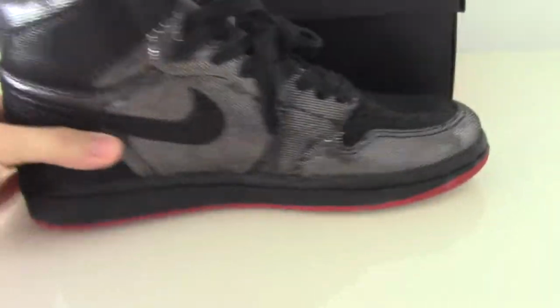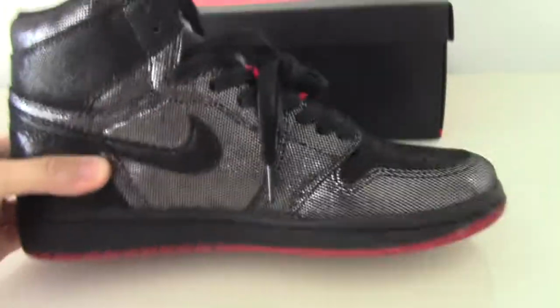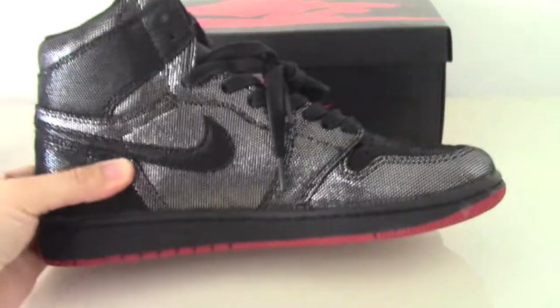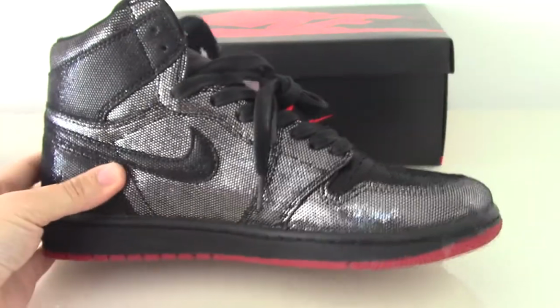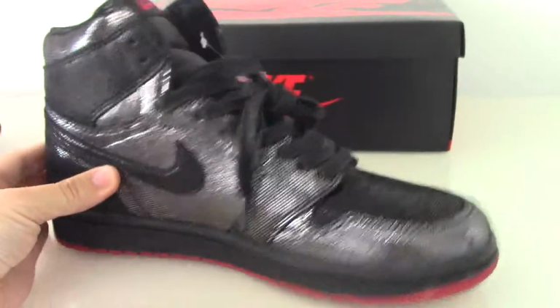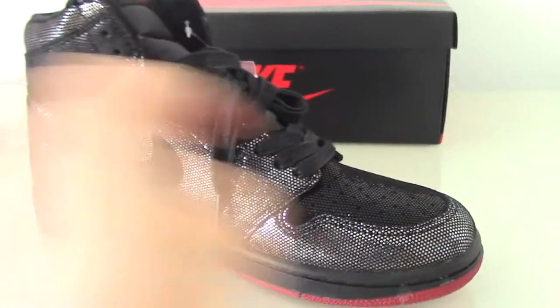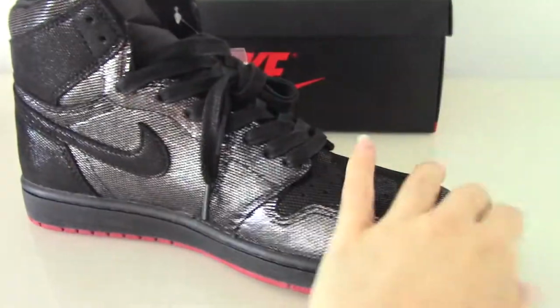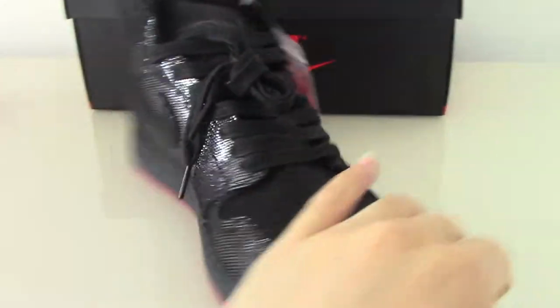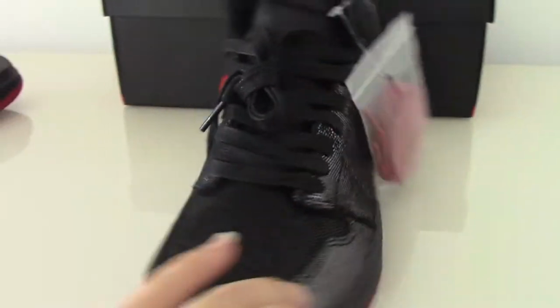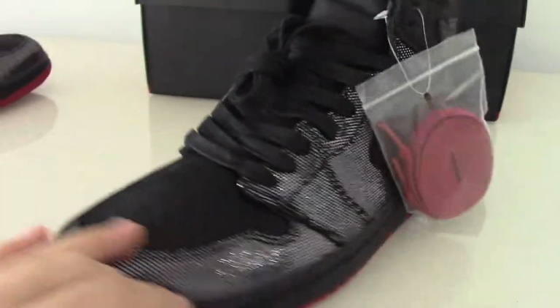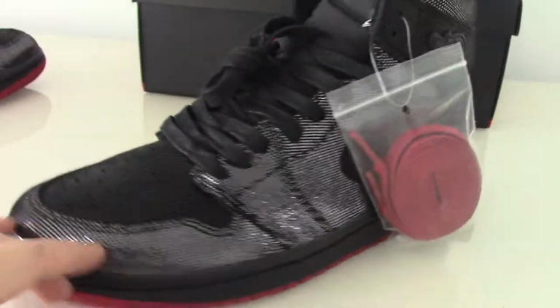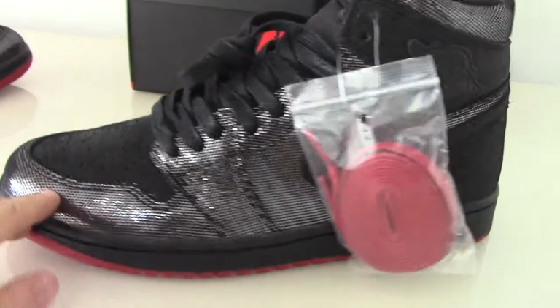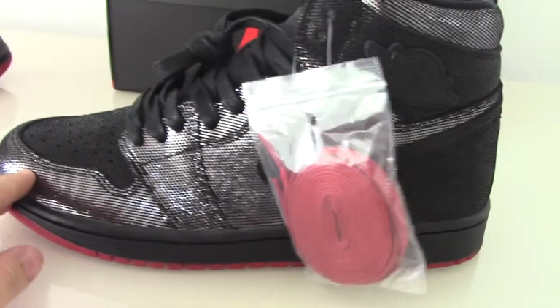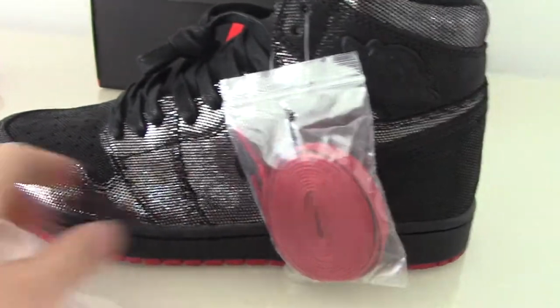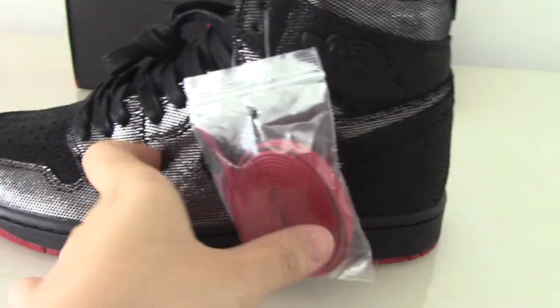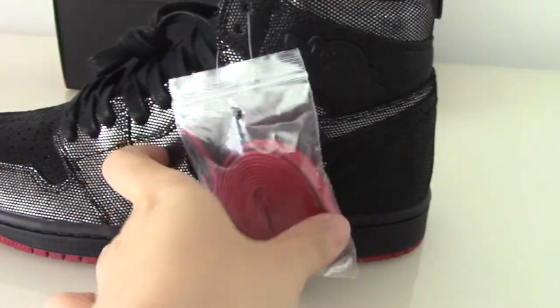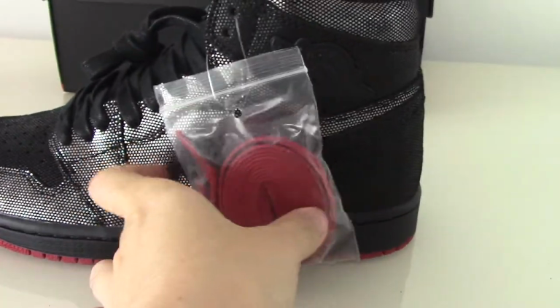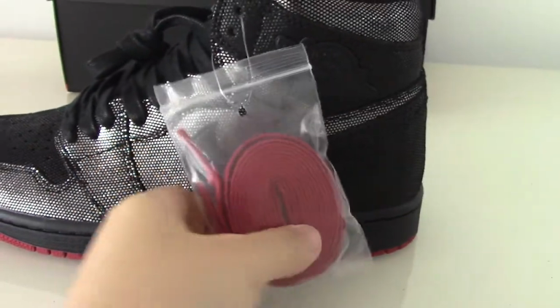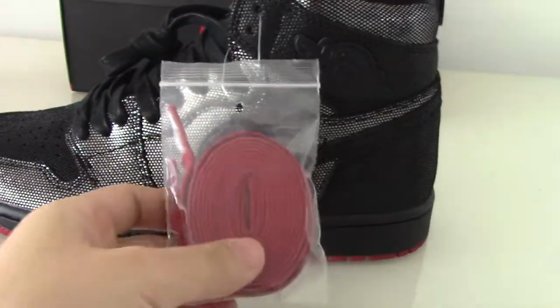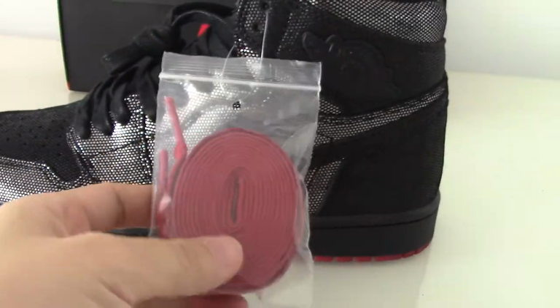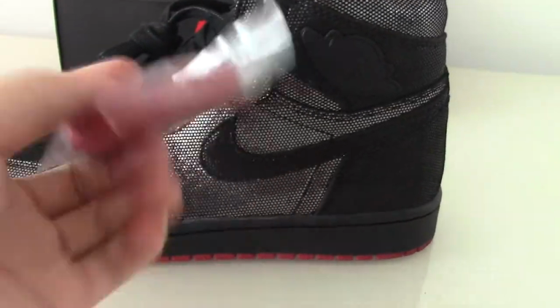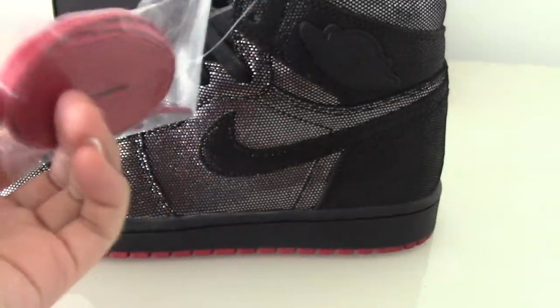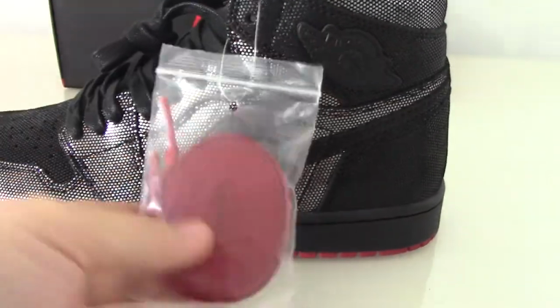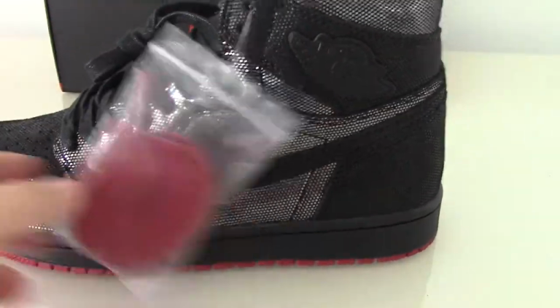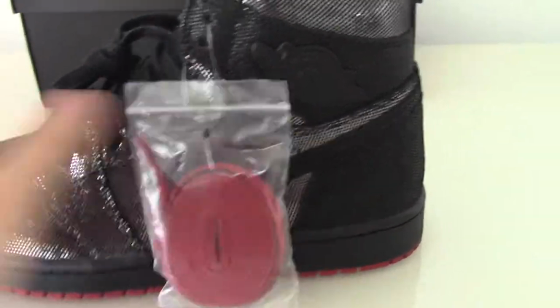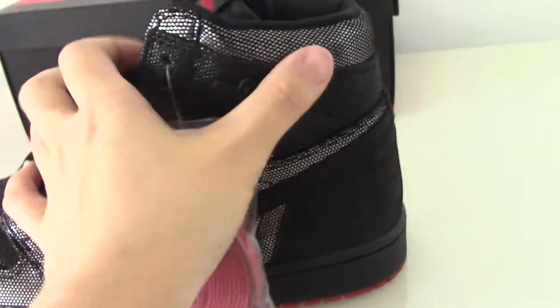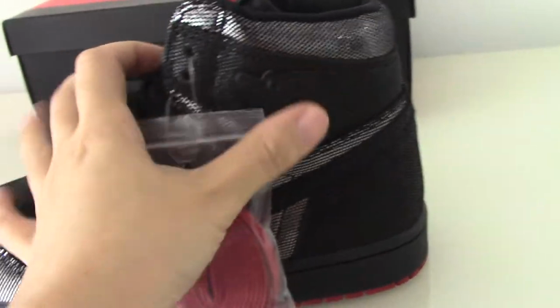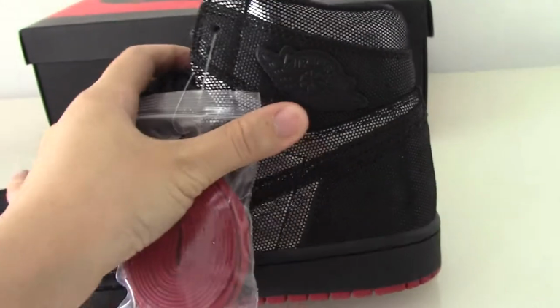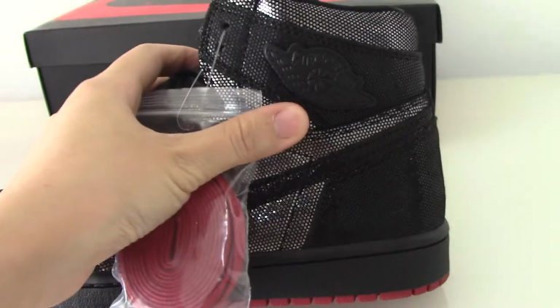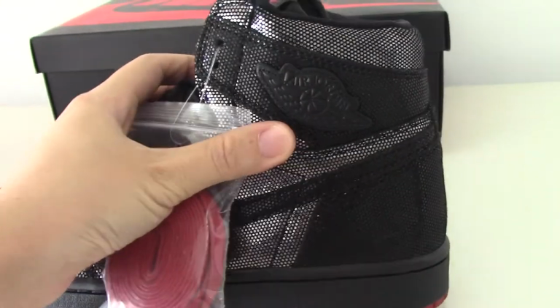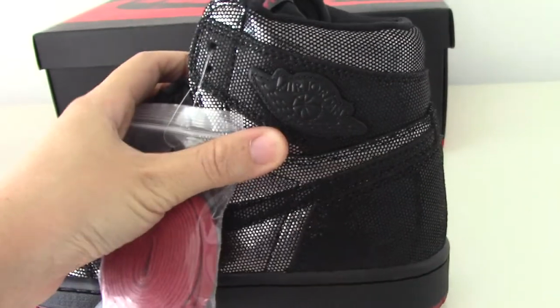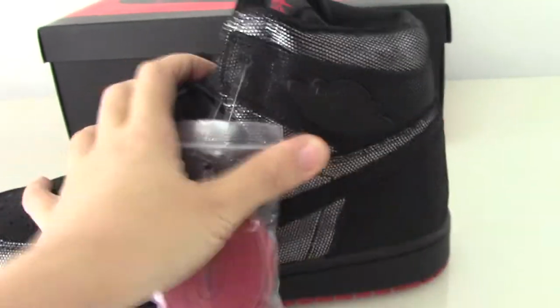Let me show the other shoe — it's the same, just have a quick look. Also got another extra shoelace — it's the red one. Air Jordan wings.